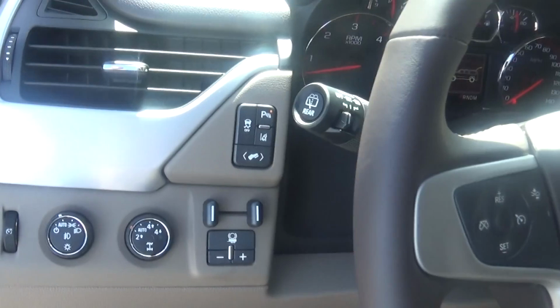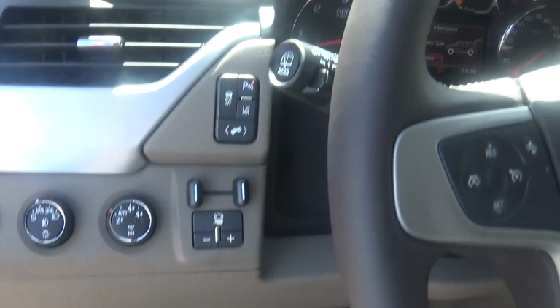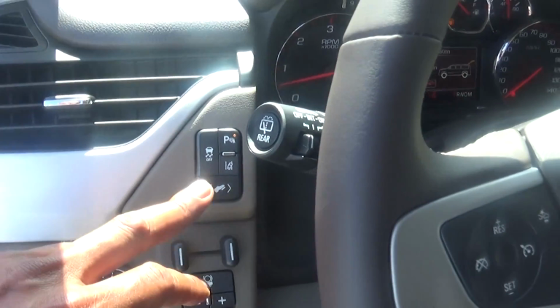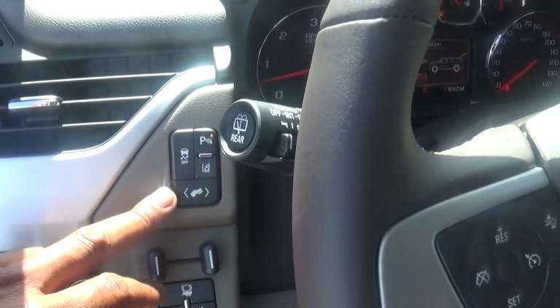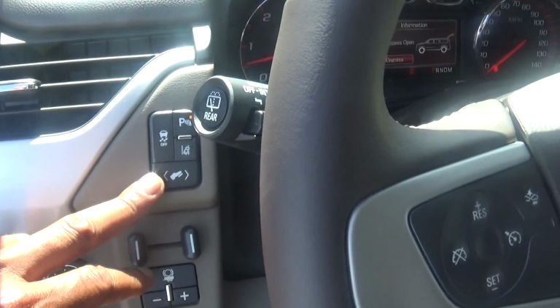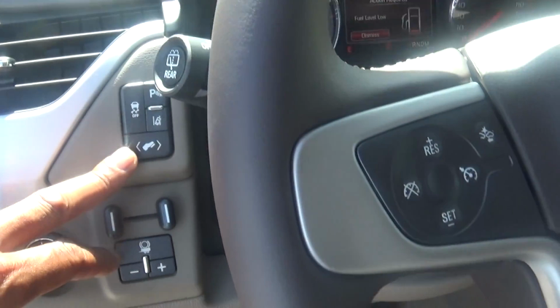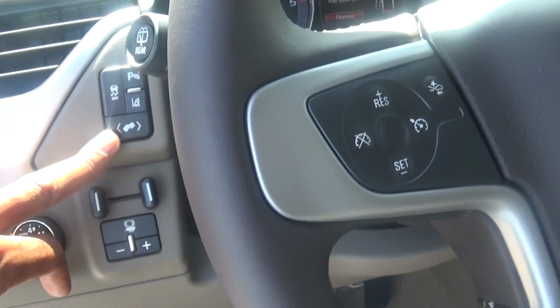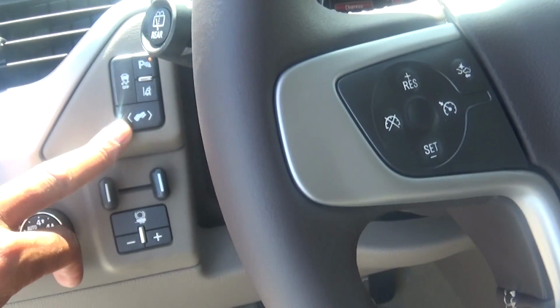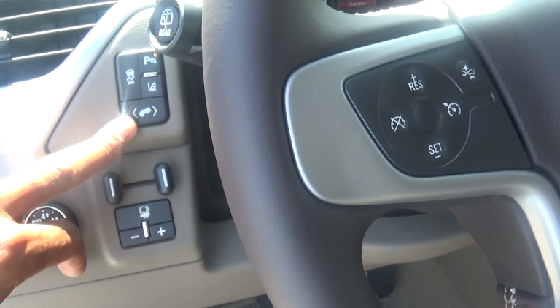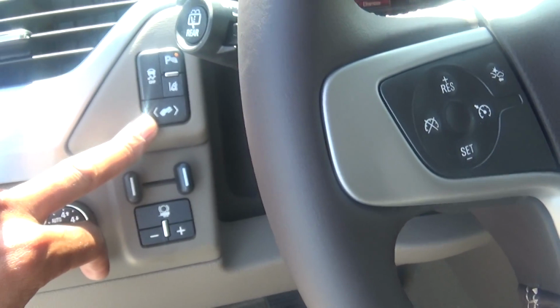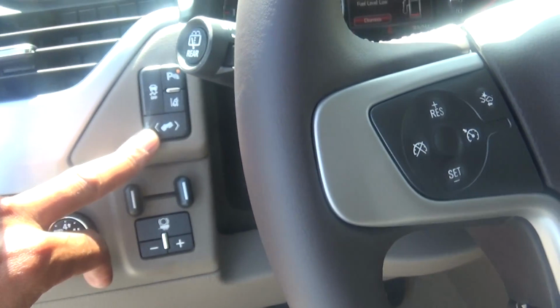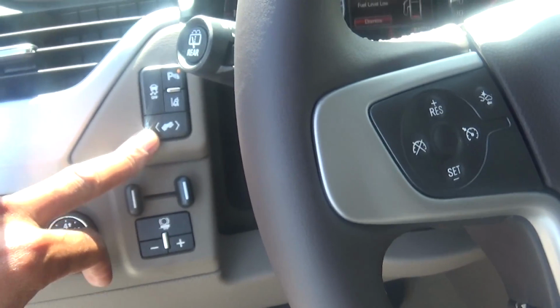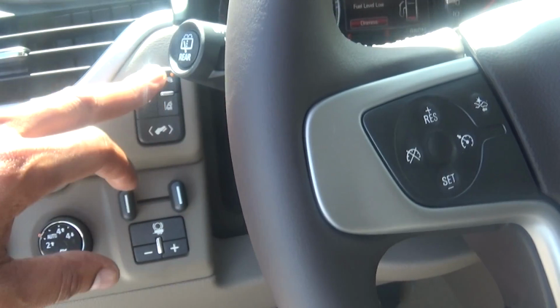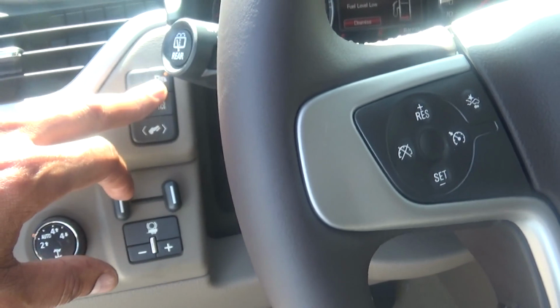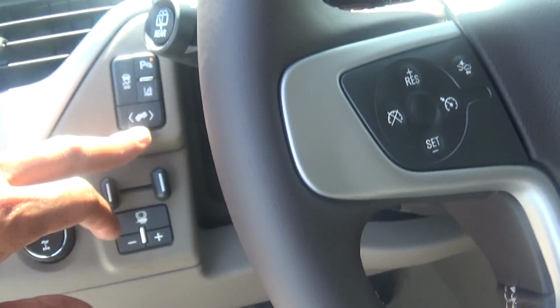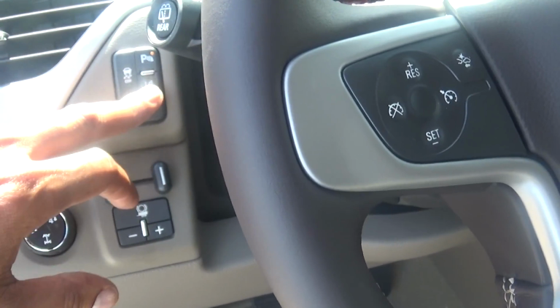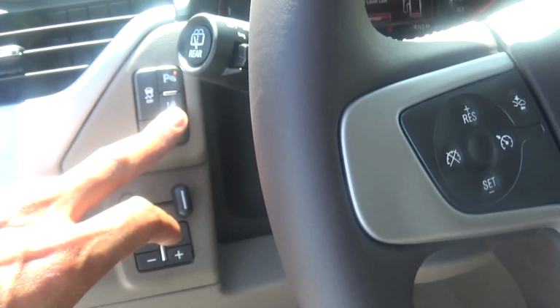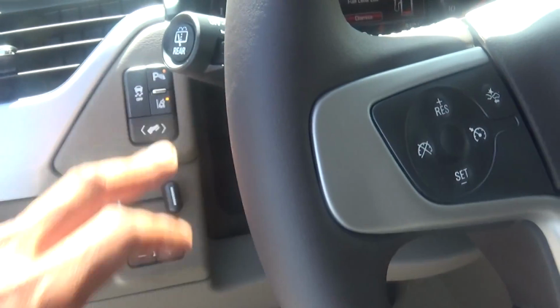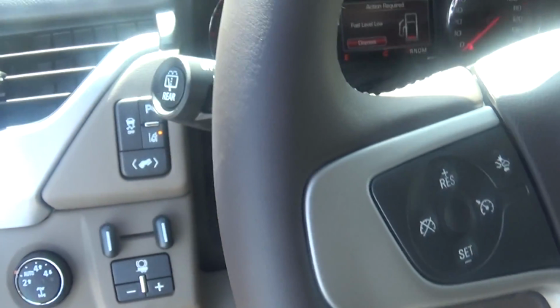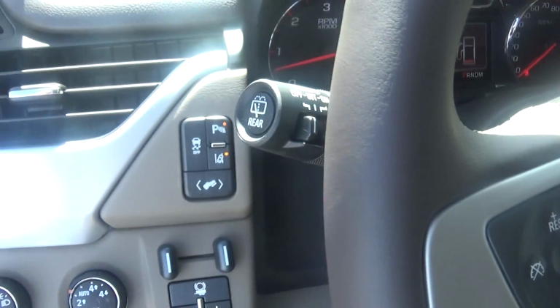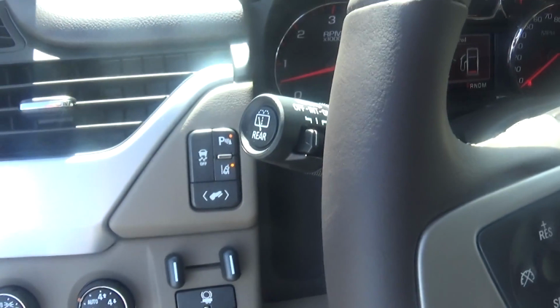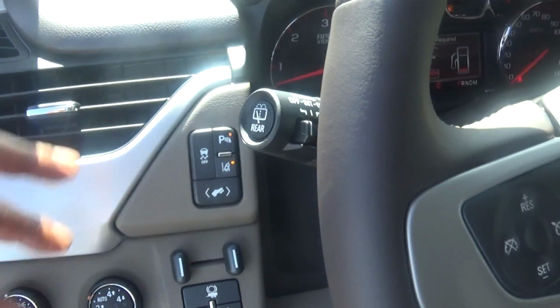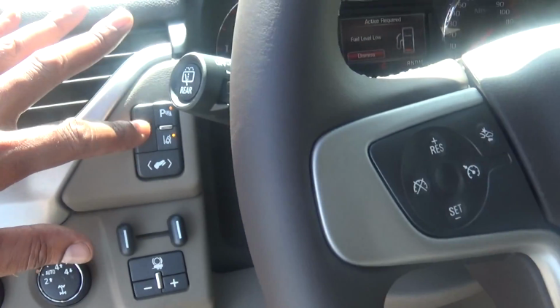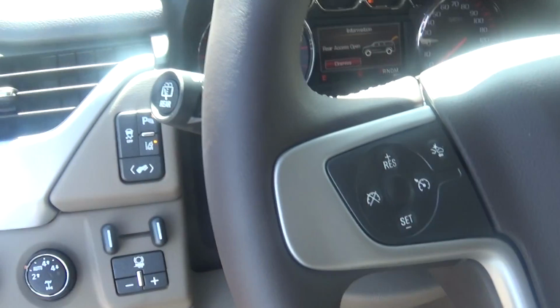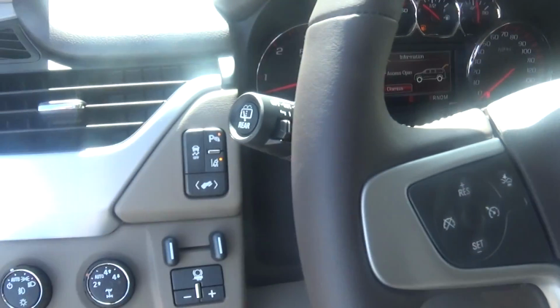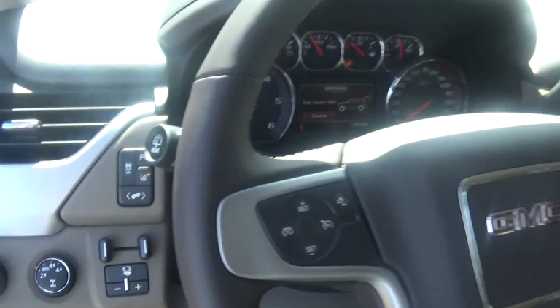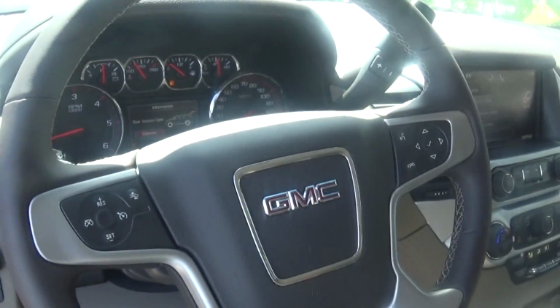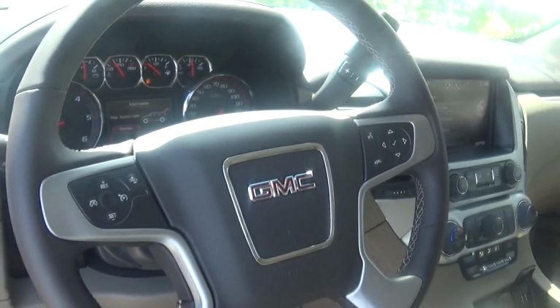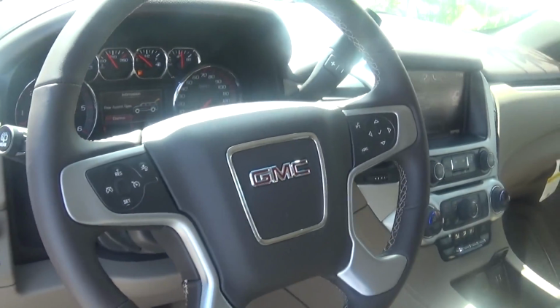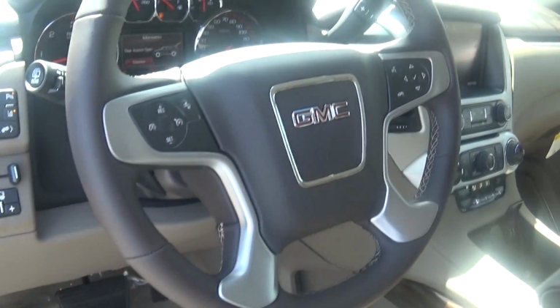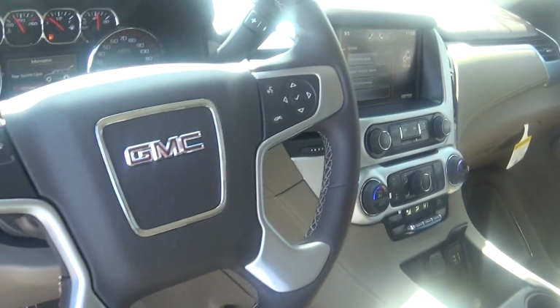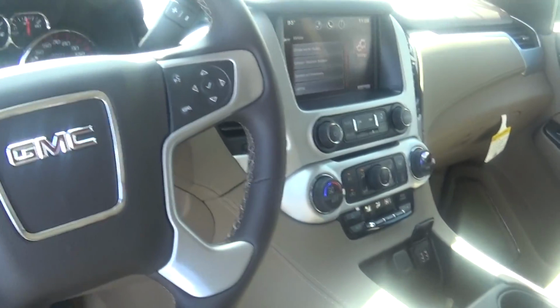You also have adjustable pedals here — adjust these pedals up and down. Your parking assist, lane change, and anti-skid are all available. Everything in here is Bluetooth on this vehicle.